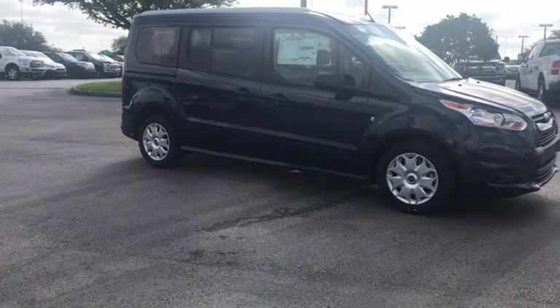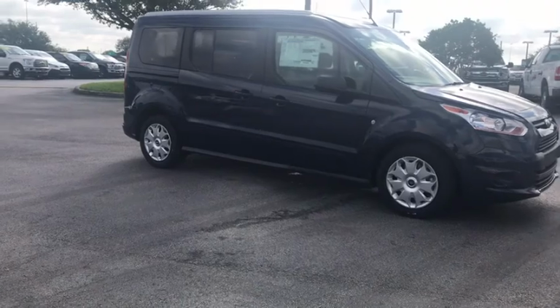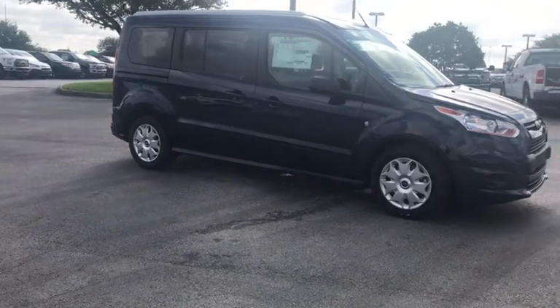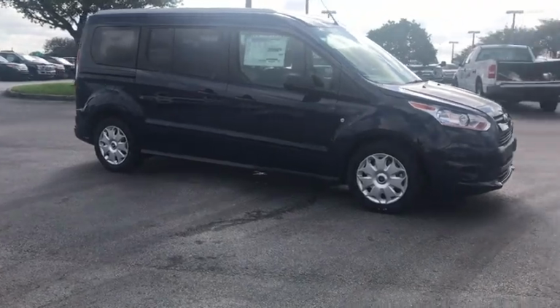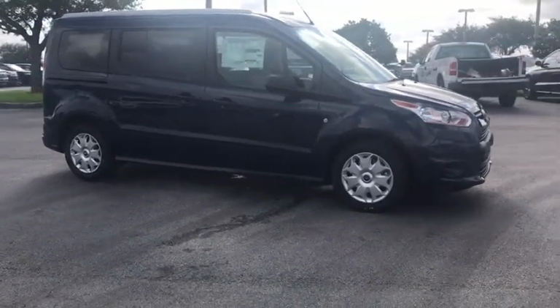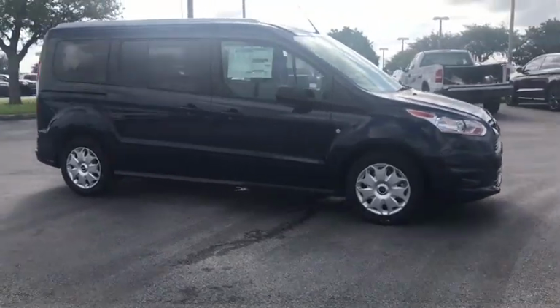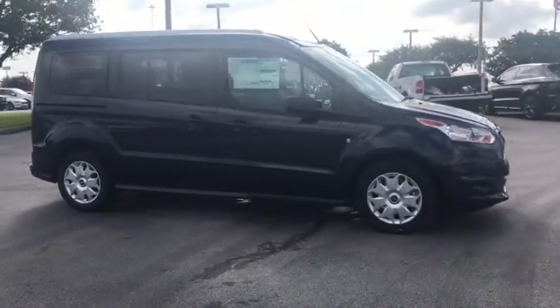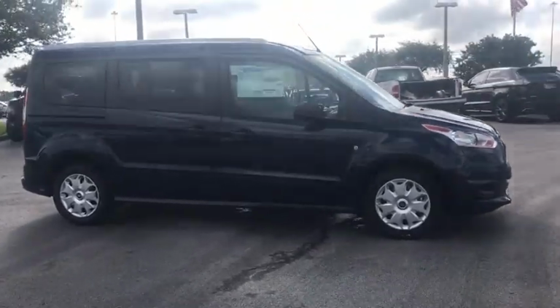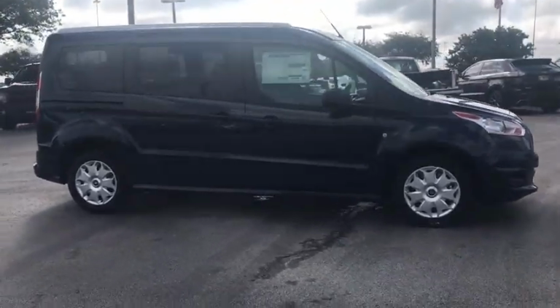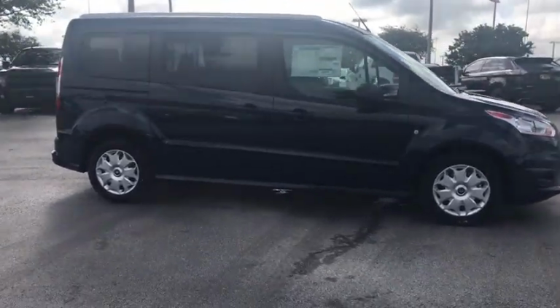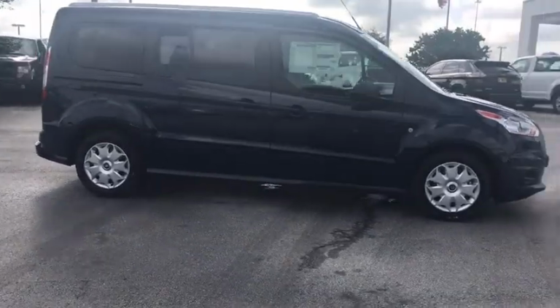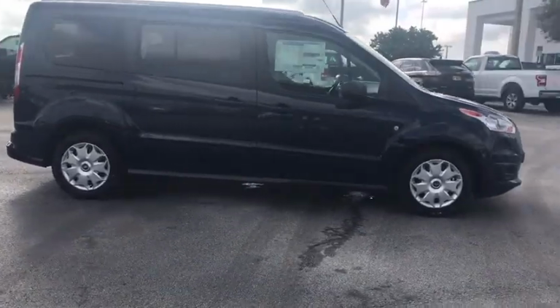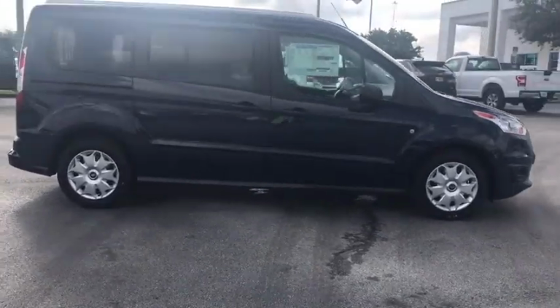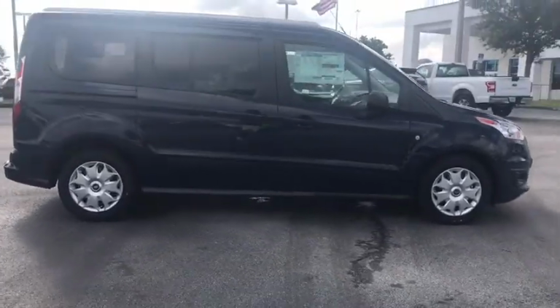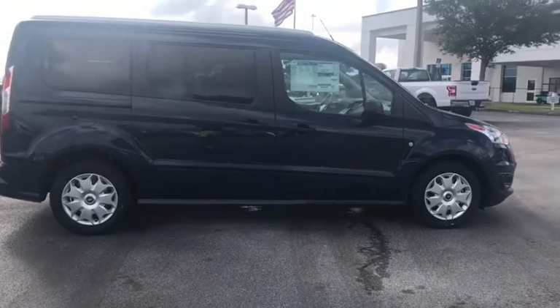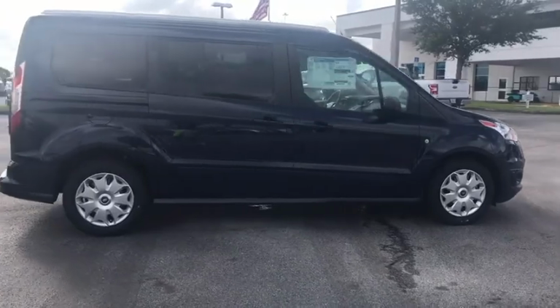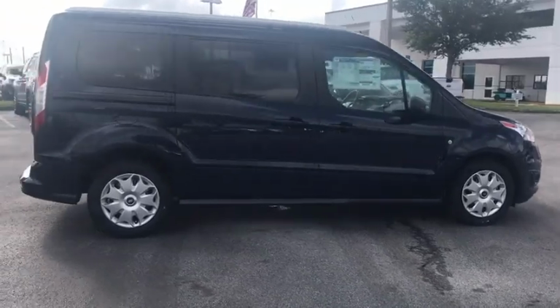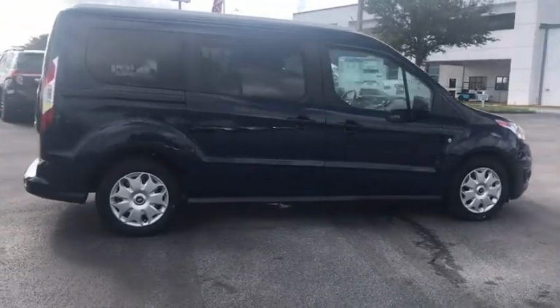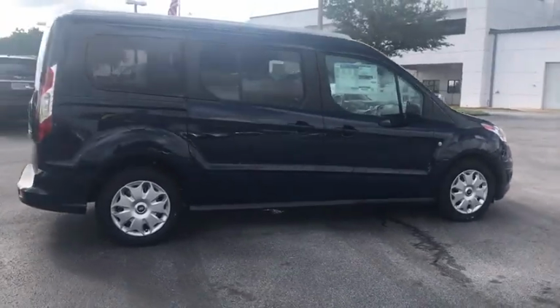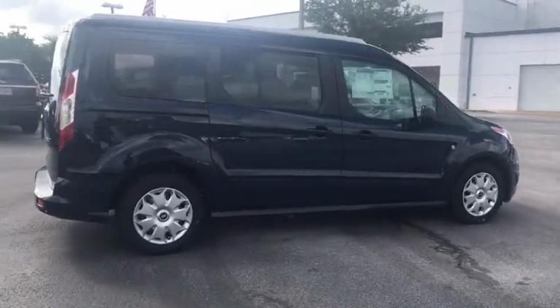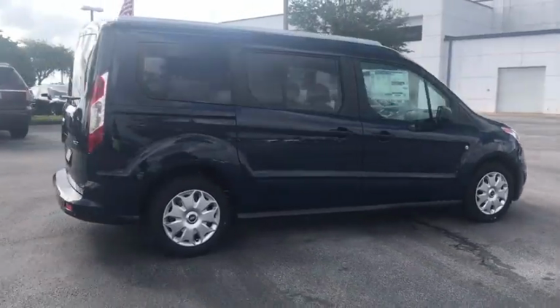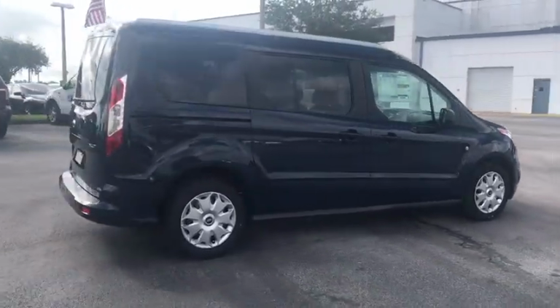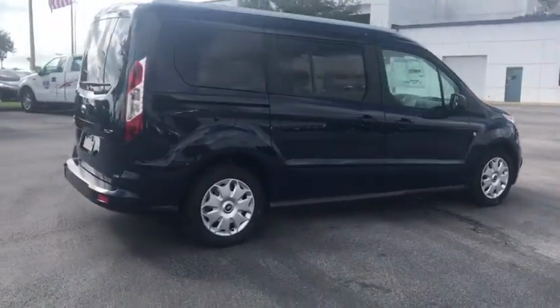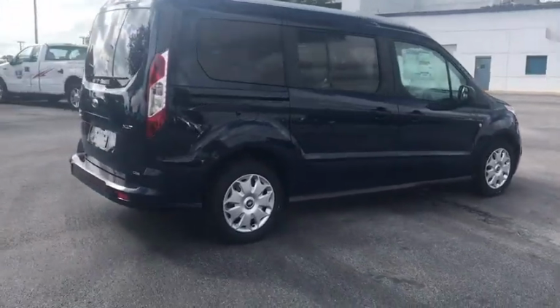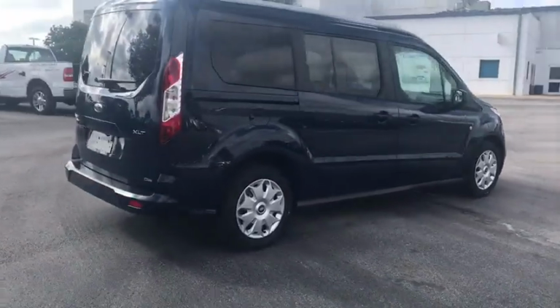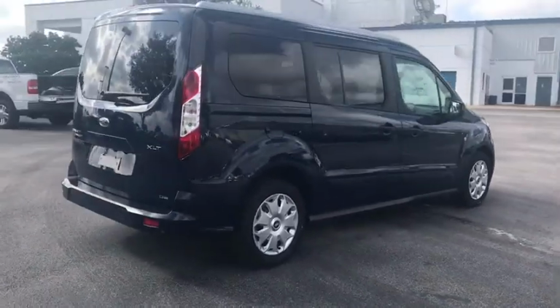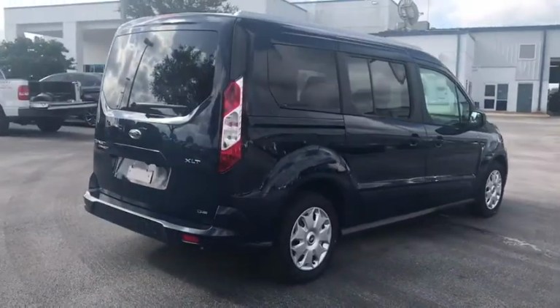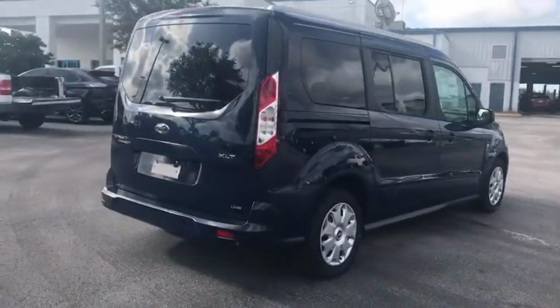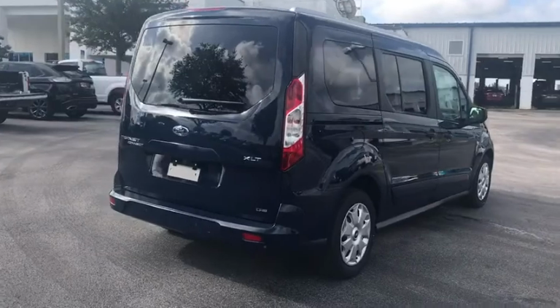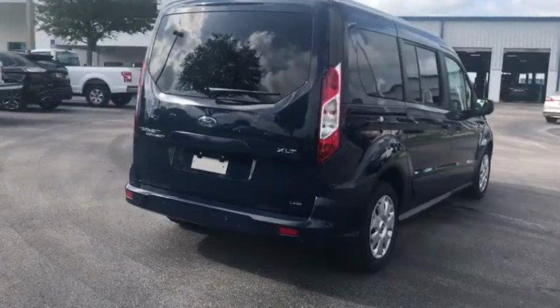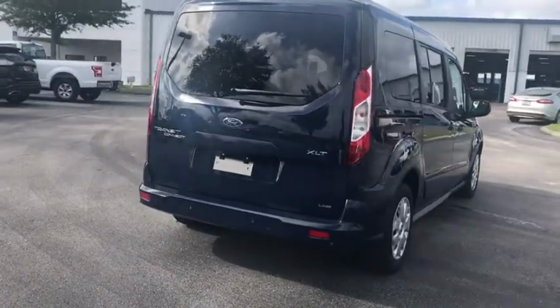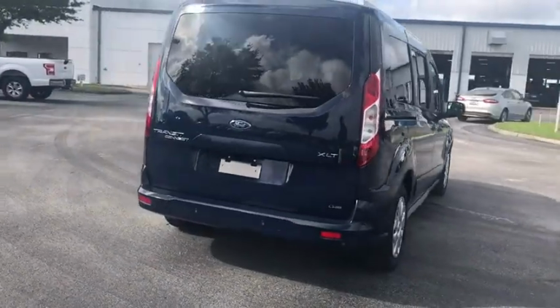The 2018 Ford Transit Connect. Ford Transit, the right size the whole world round. This vehicle has less than 100 miles. Here are some of this vehicle's great options.